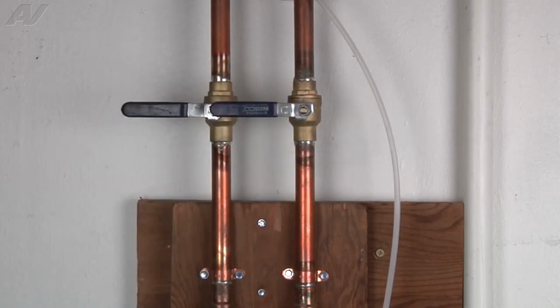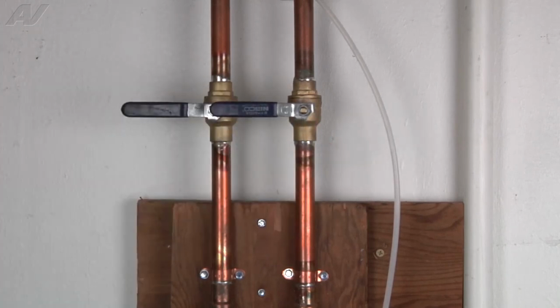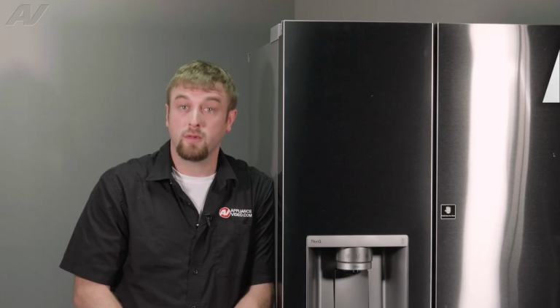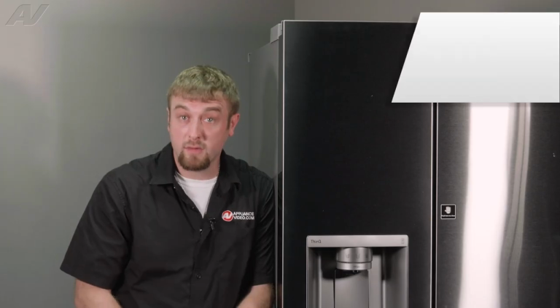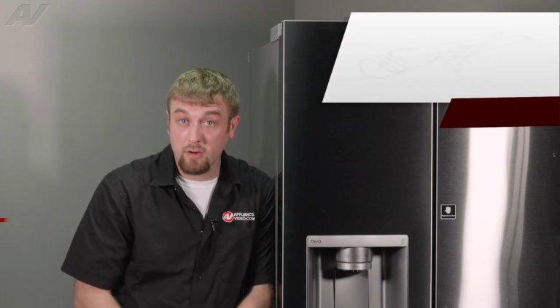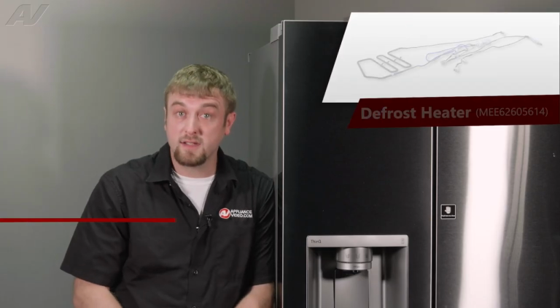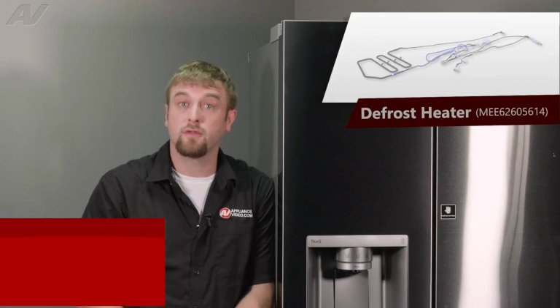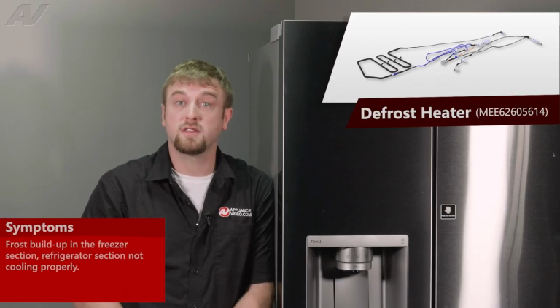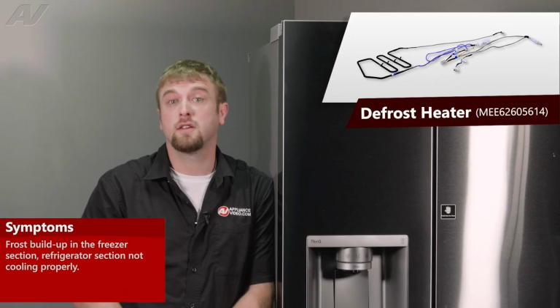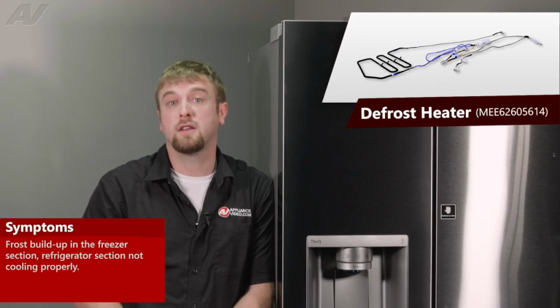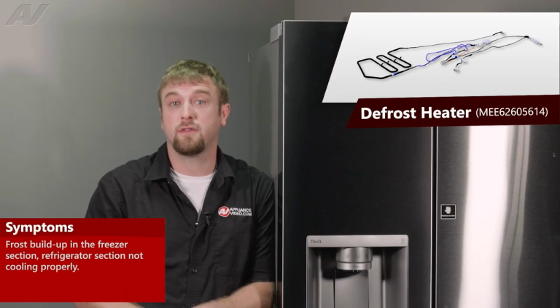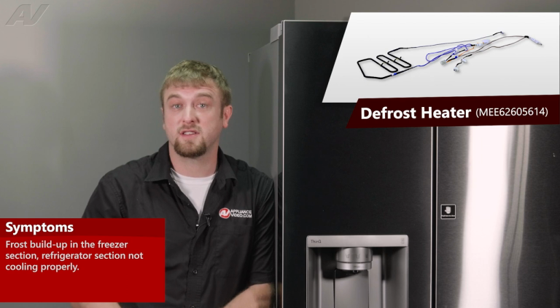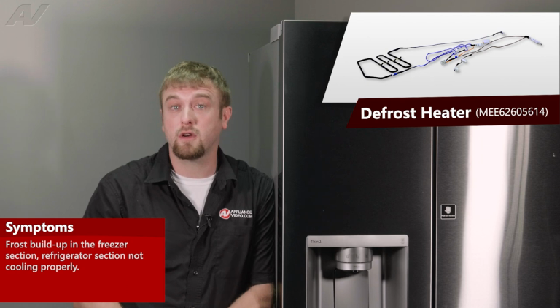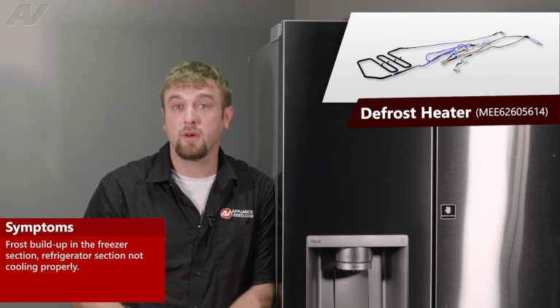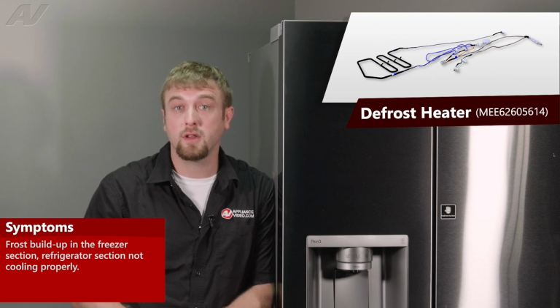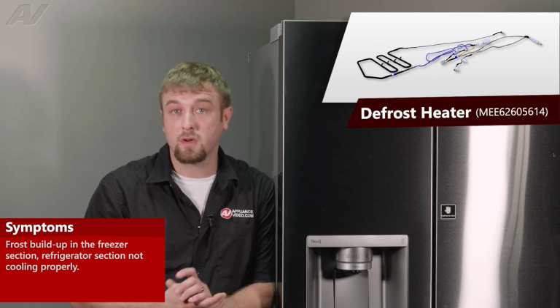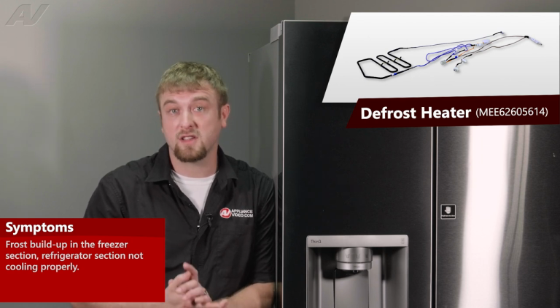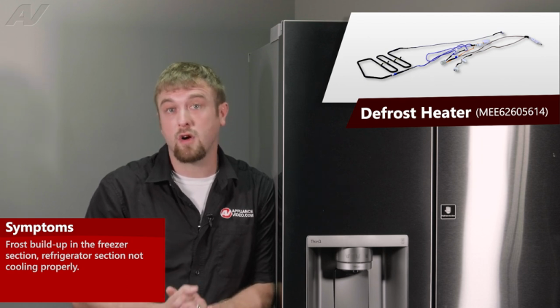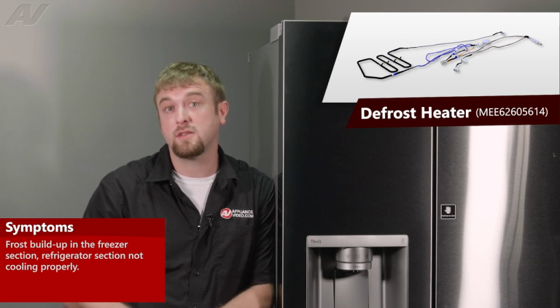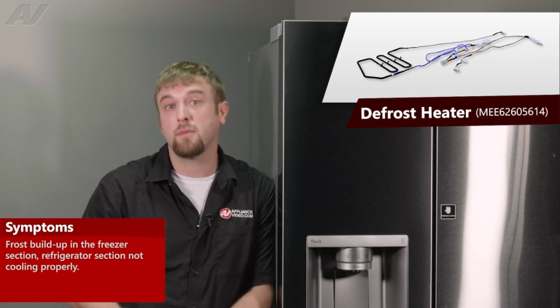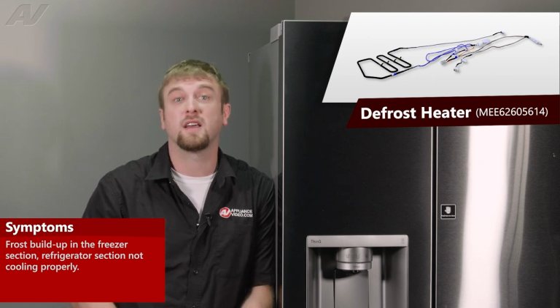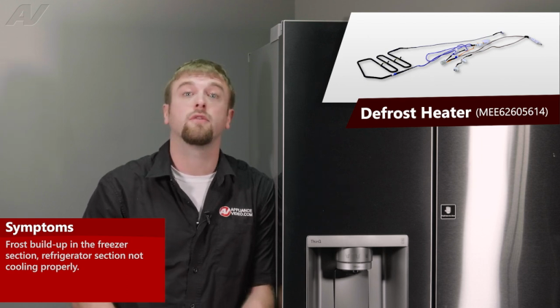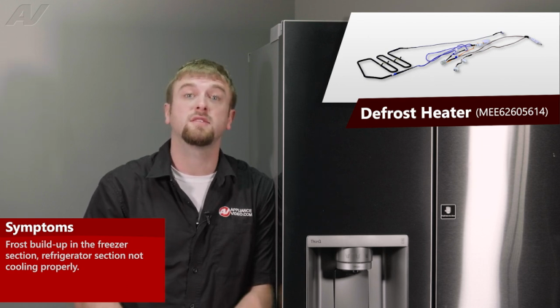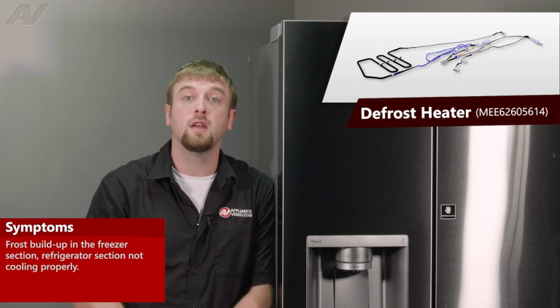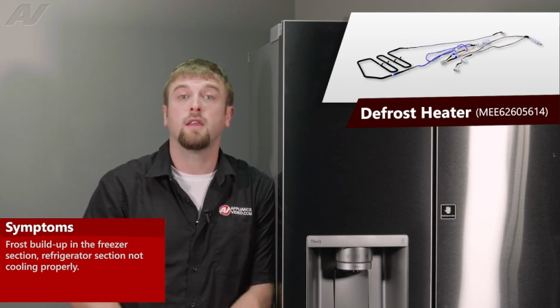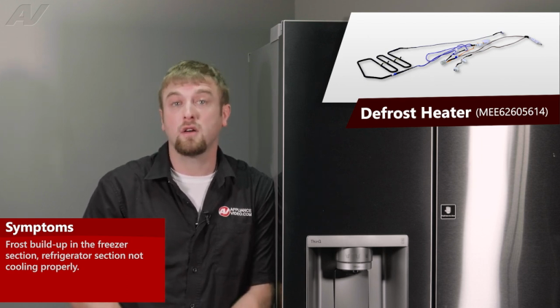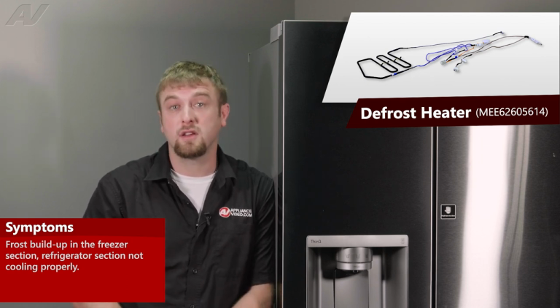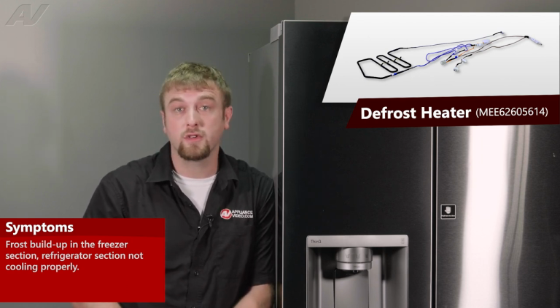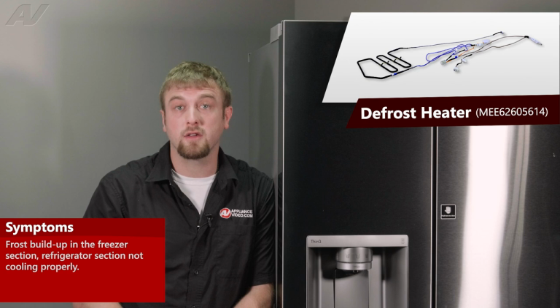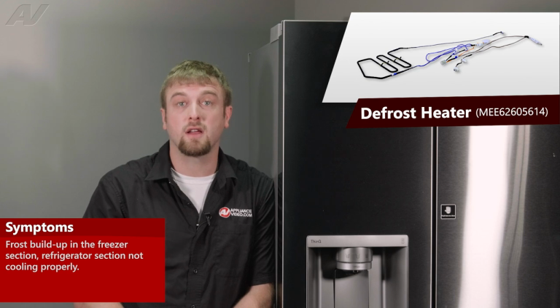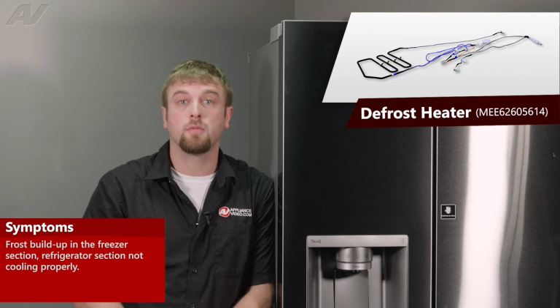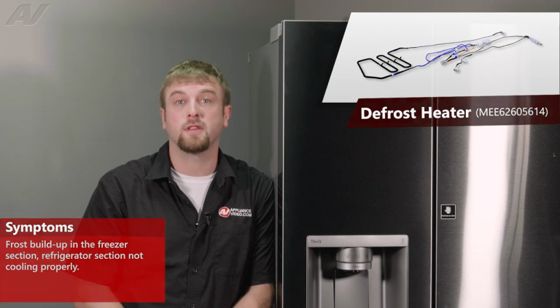The main reason why you'd be replacing a defrost heater is if it is not functioning properly, causing frost to build up inside your freezer, and then causing your refrigerator to not cool properly.